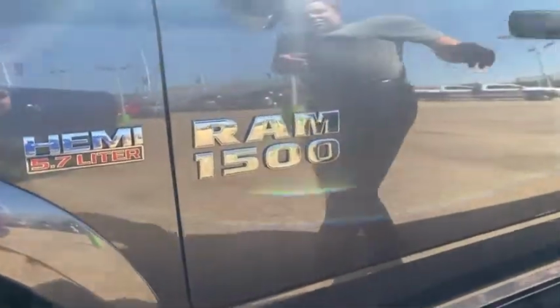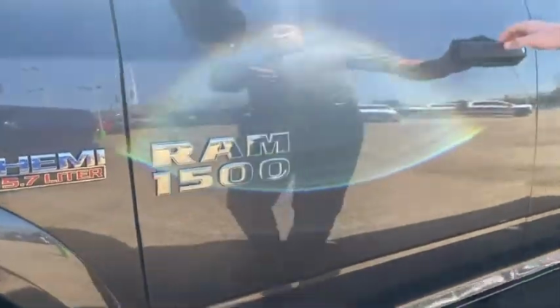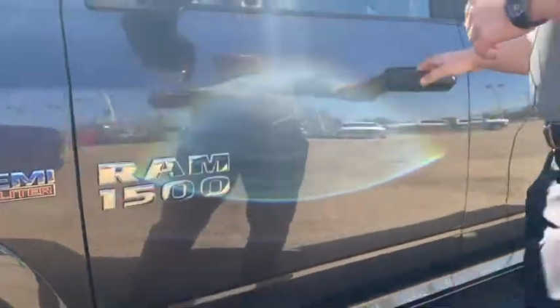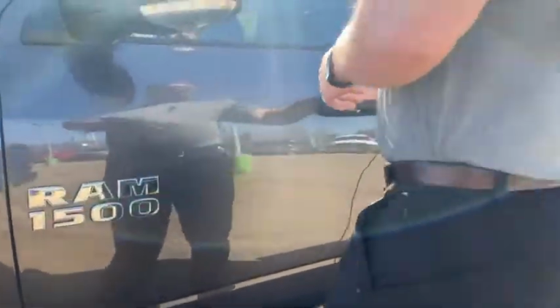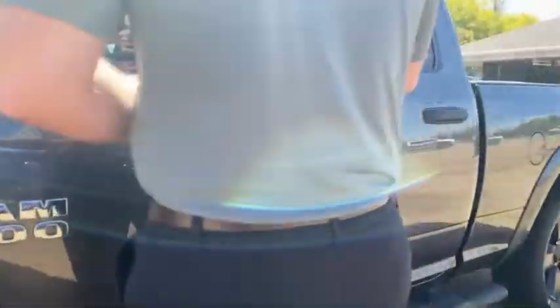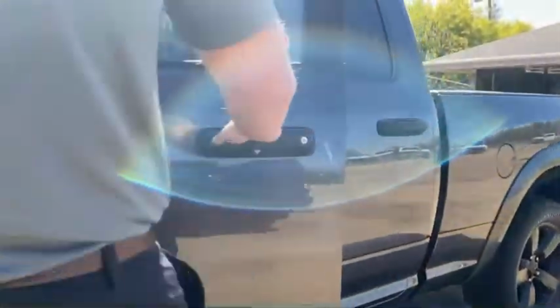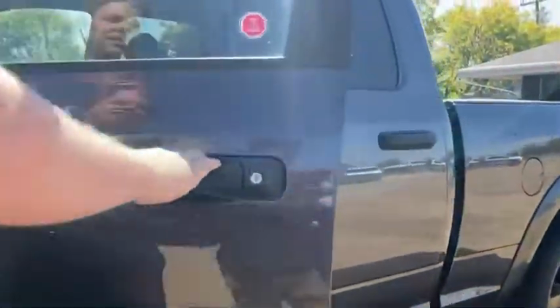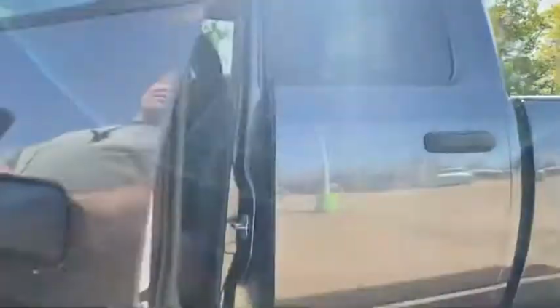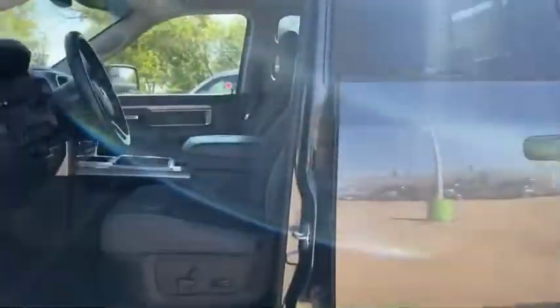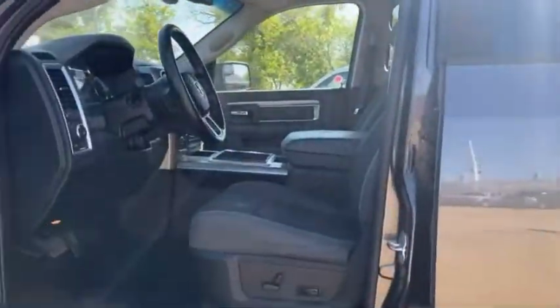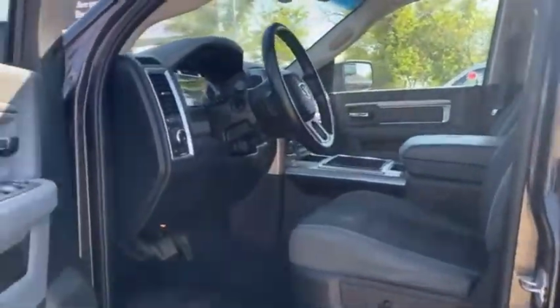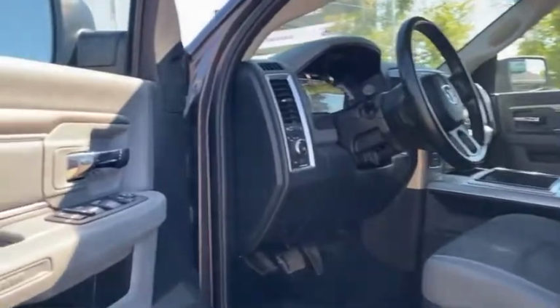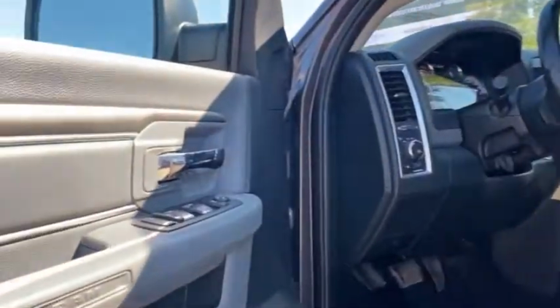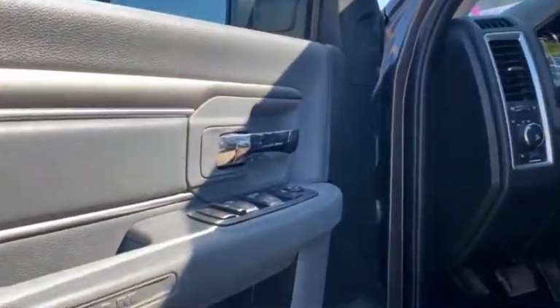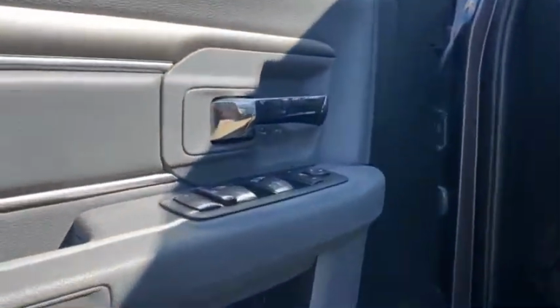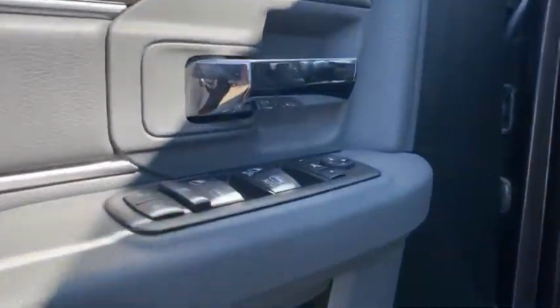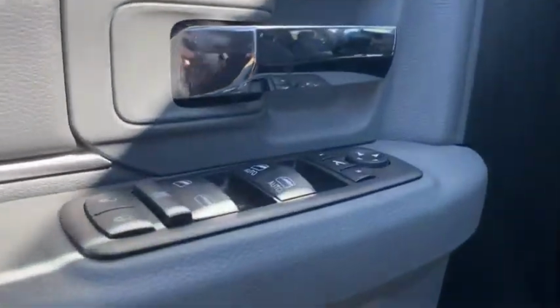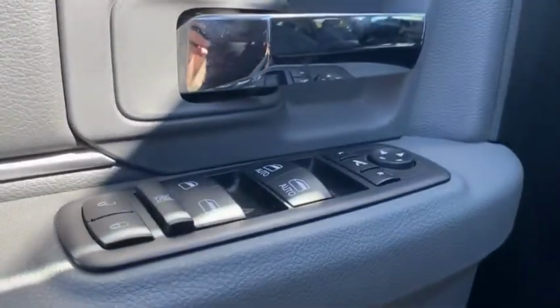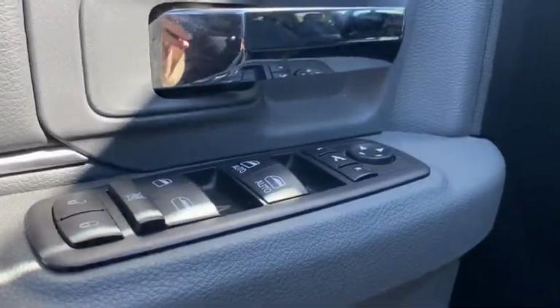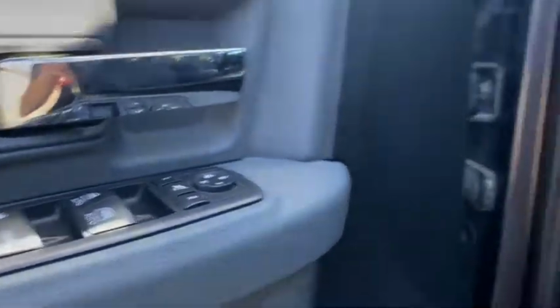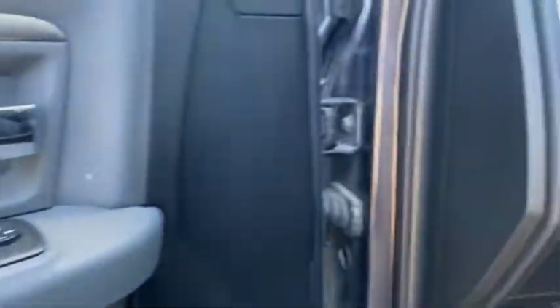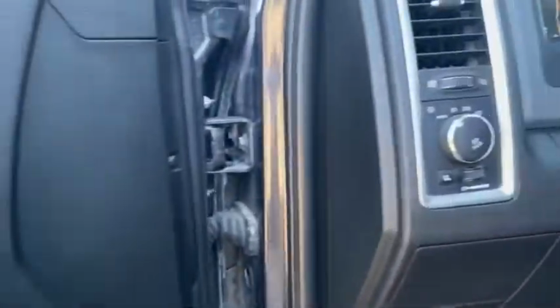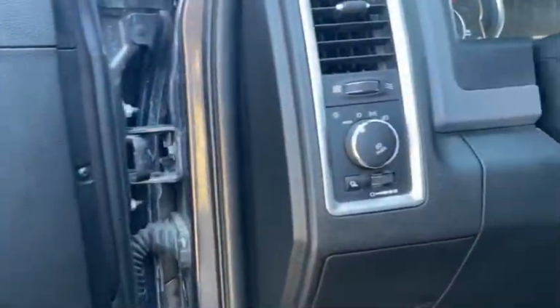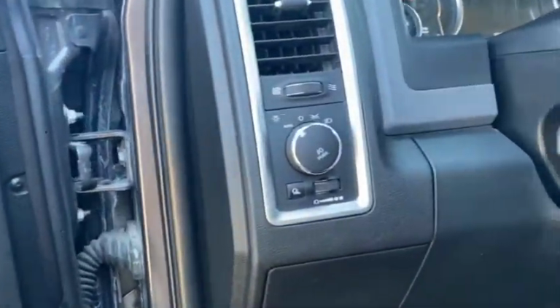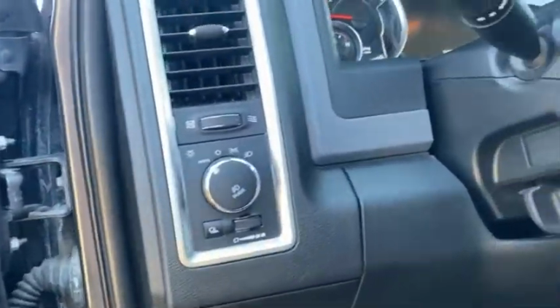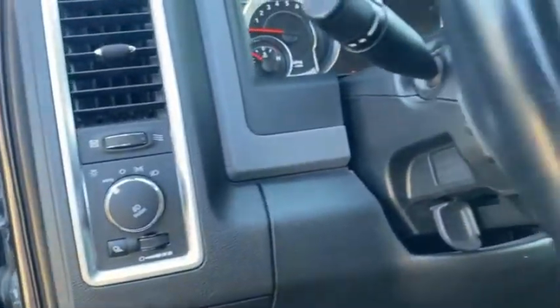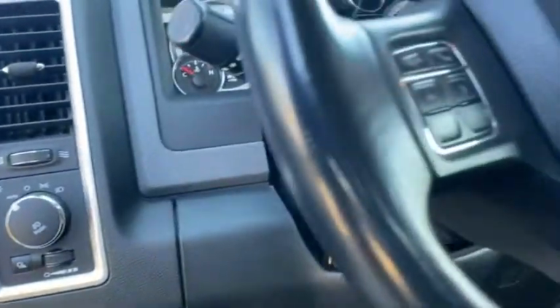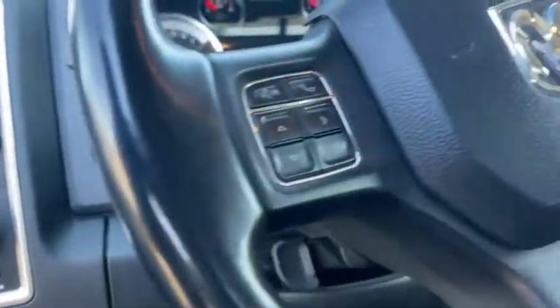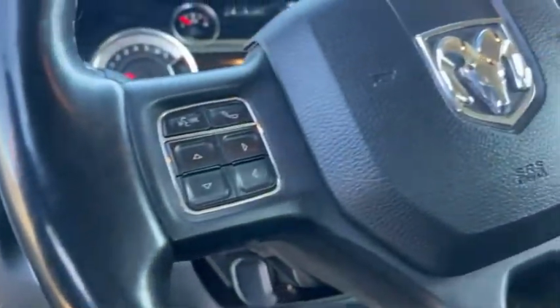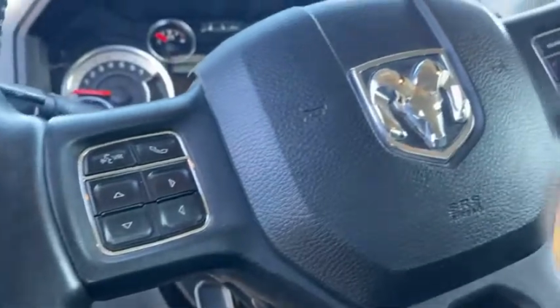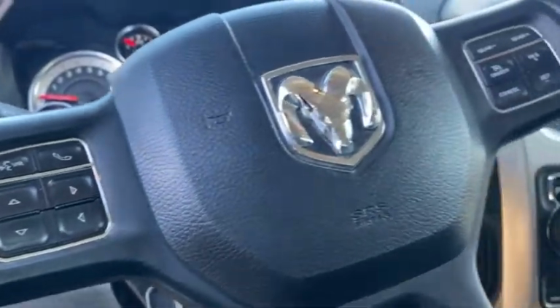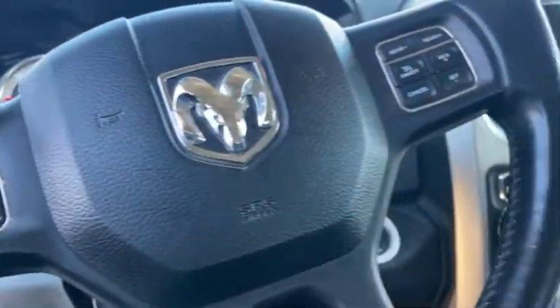Come around and open up the inside — take a look inside. It's a well optioned Outdoorsman. You've got power seats, power options, steering wheel controls, and the full center console with the 8.4 screen.